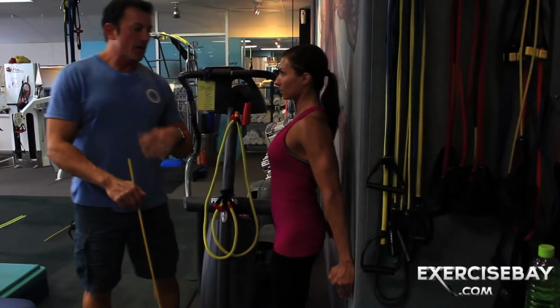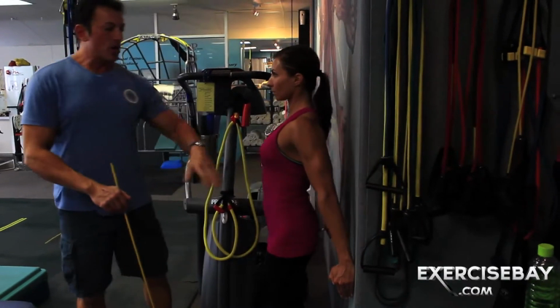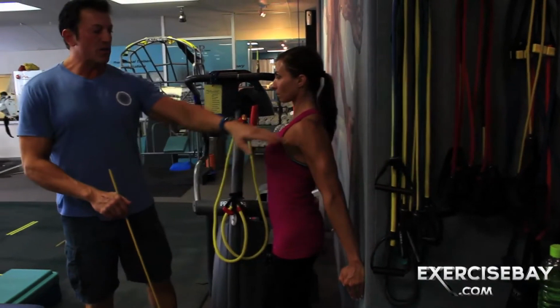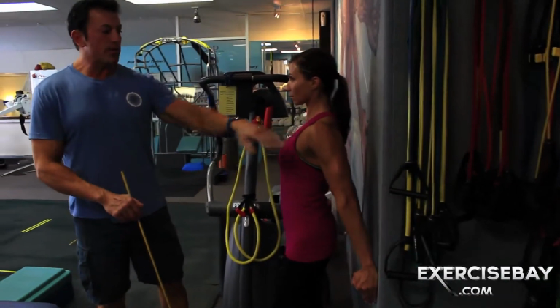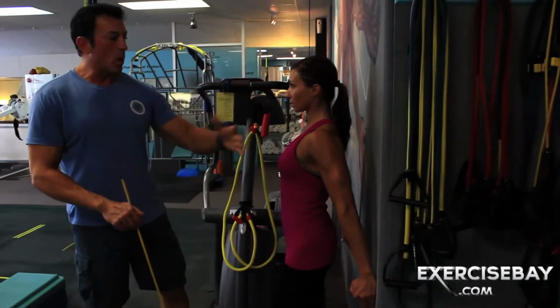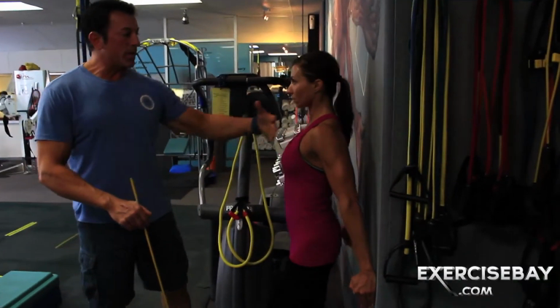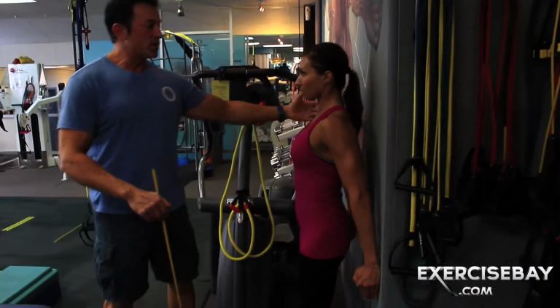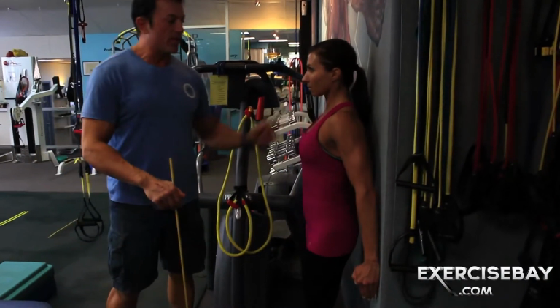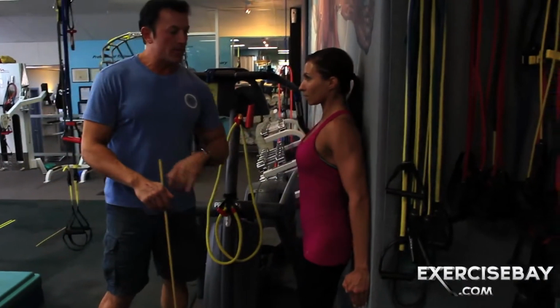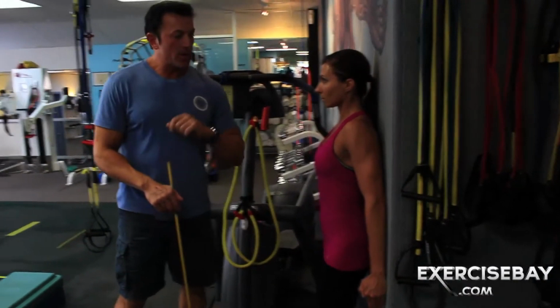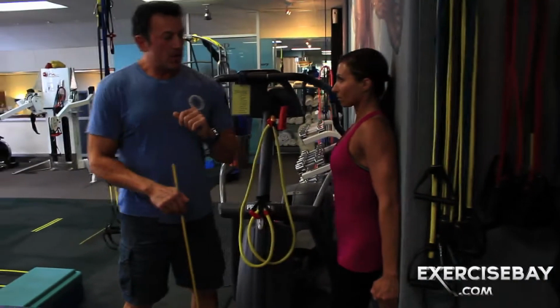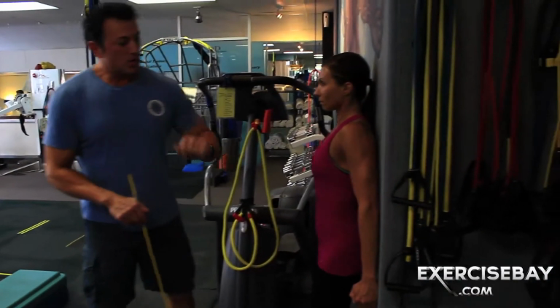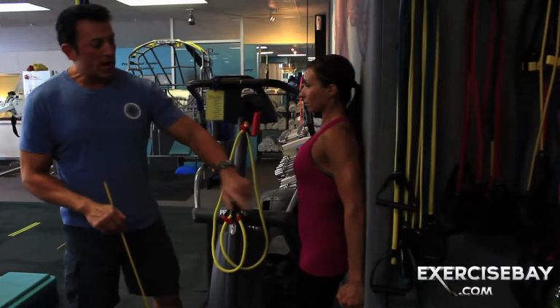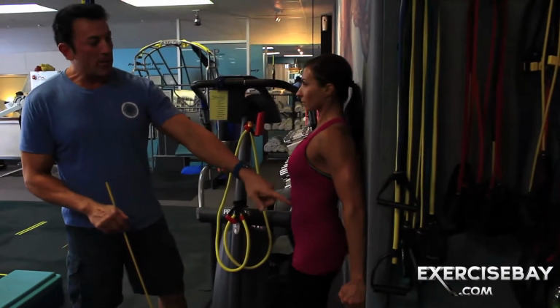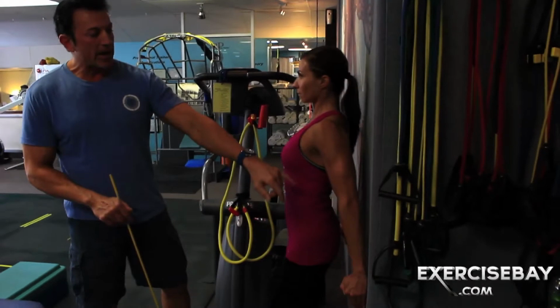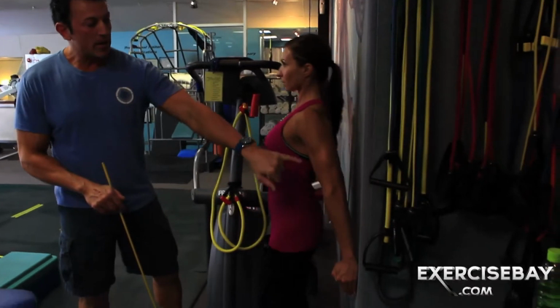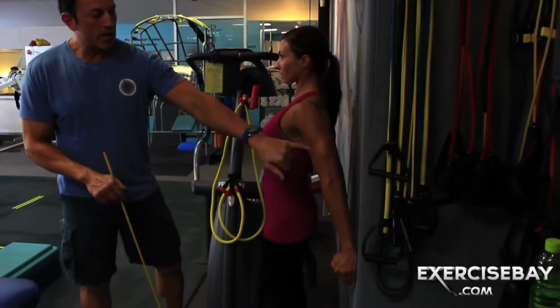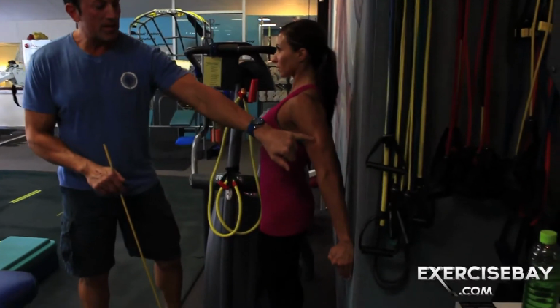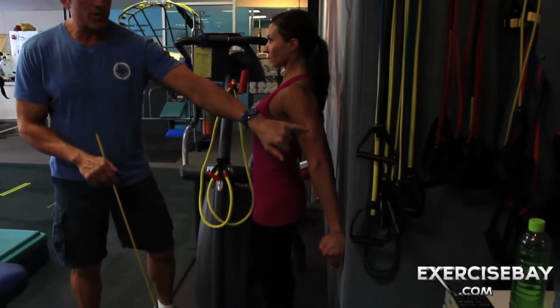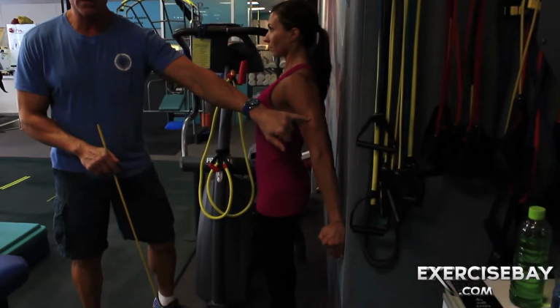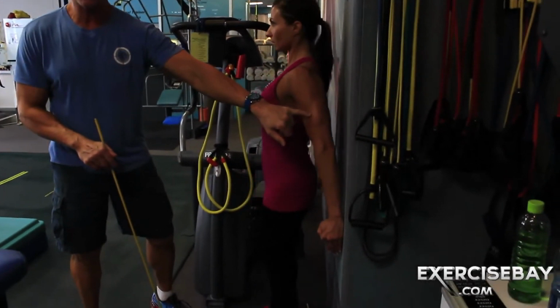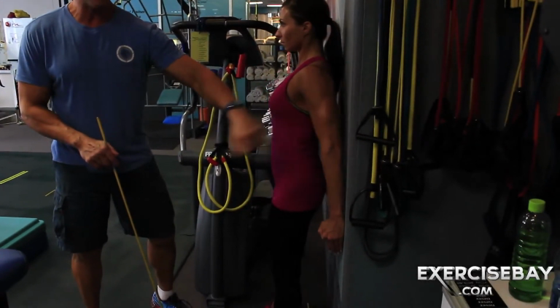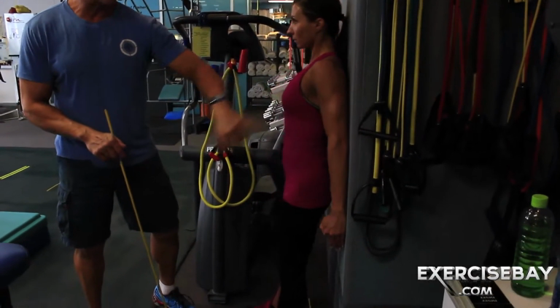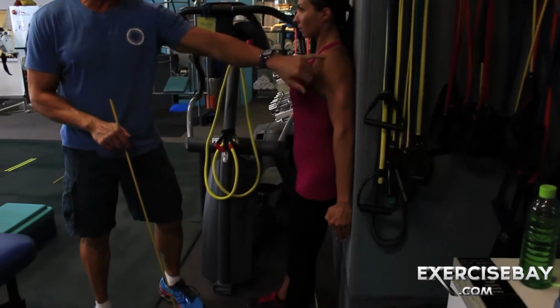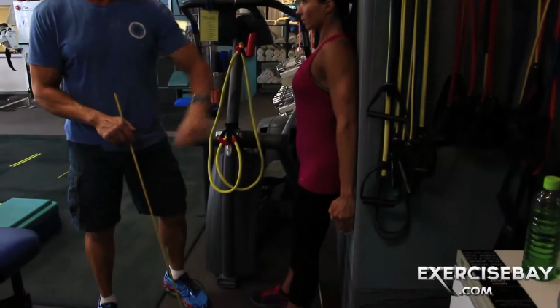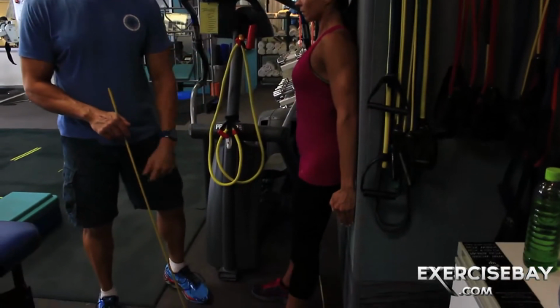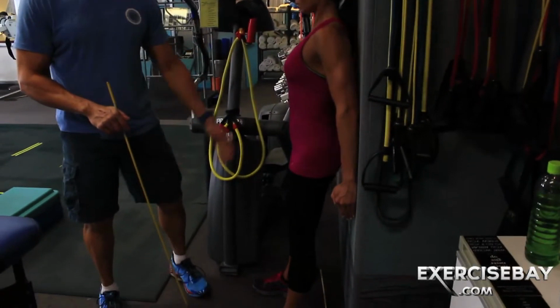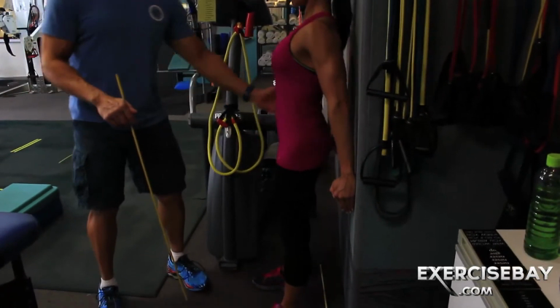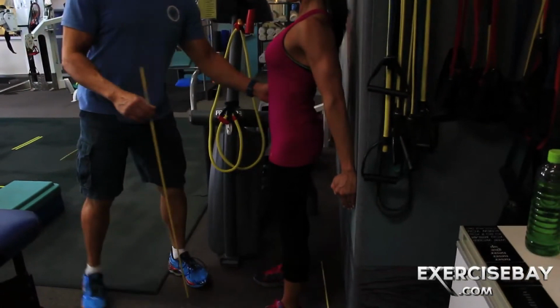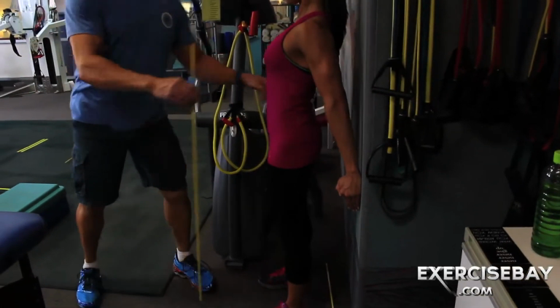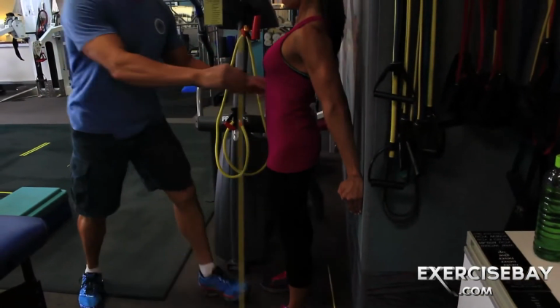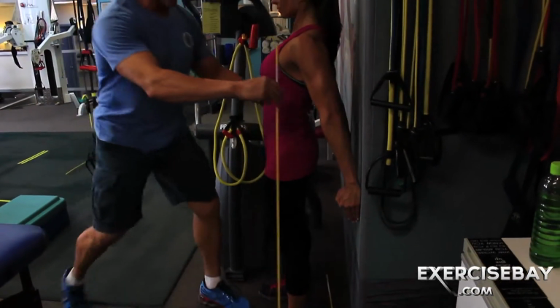All she's doing is opening herself up. She's driving back, concentrically using the triceps to extend the humerus. Everything is one unit.